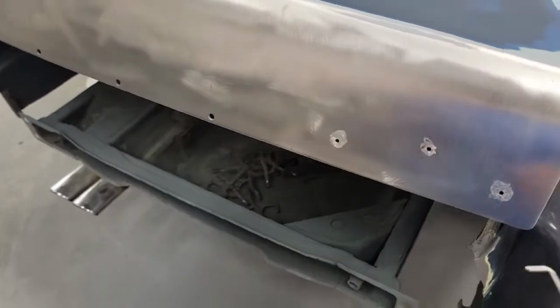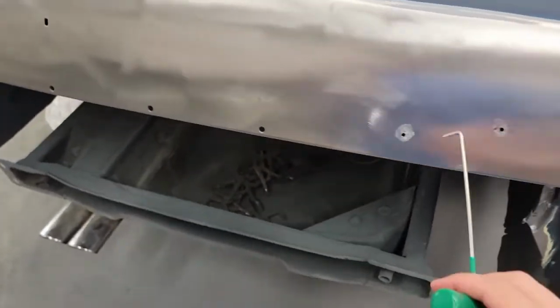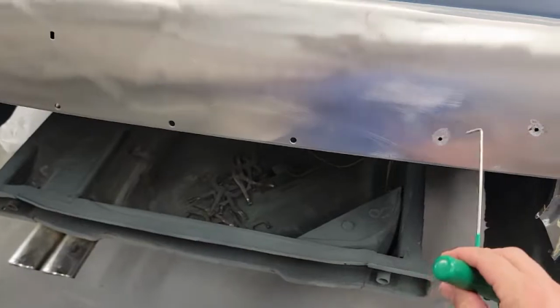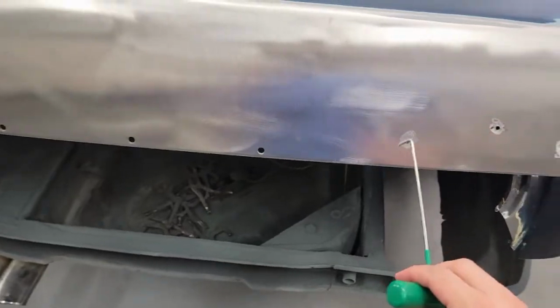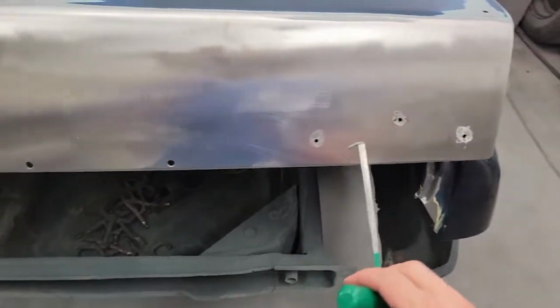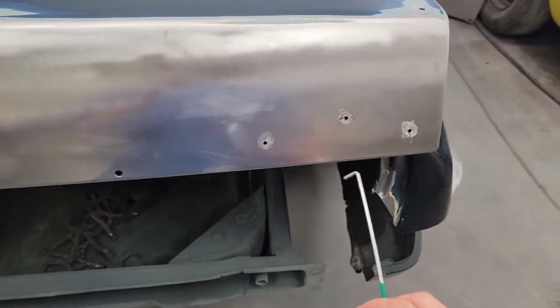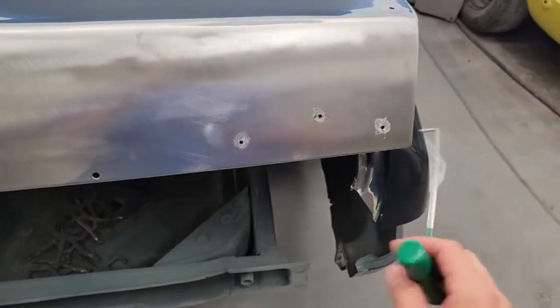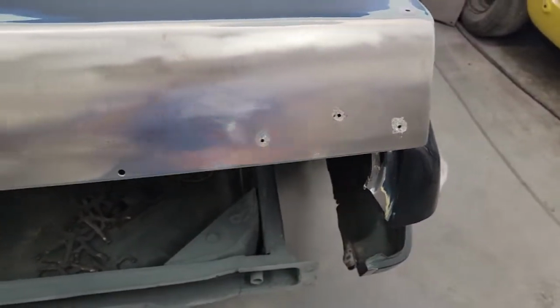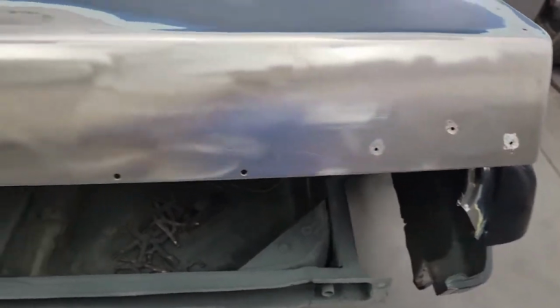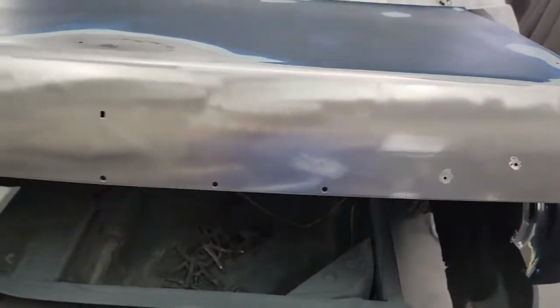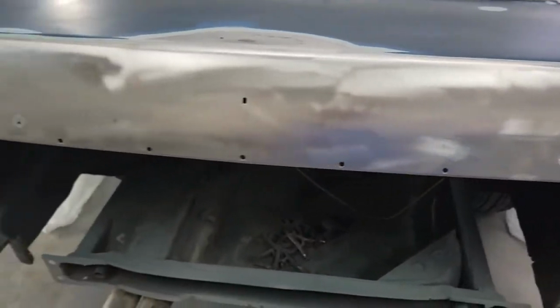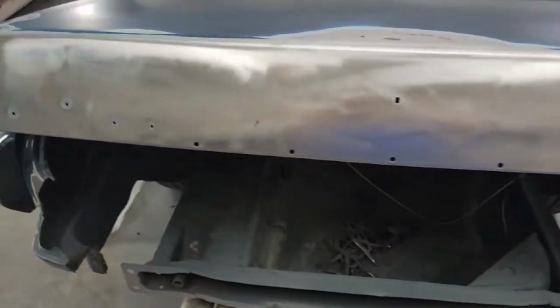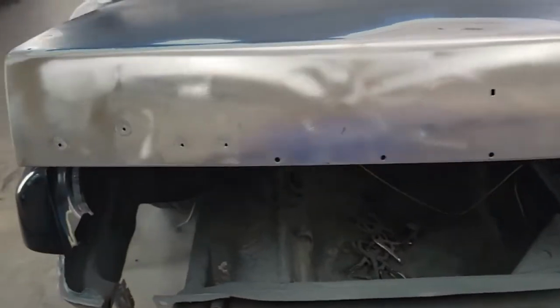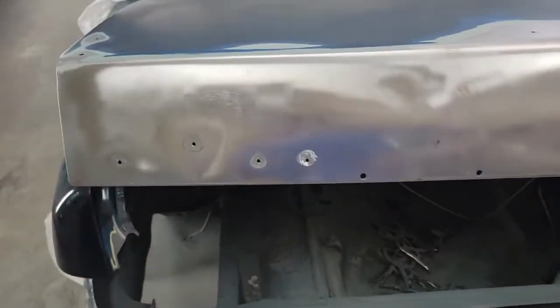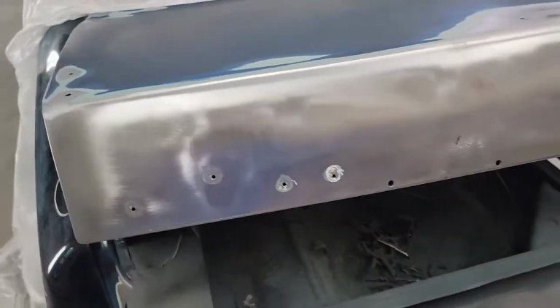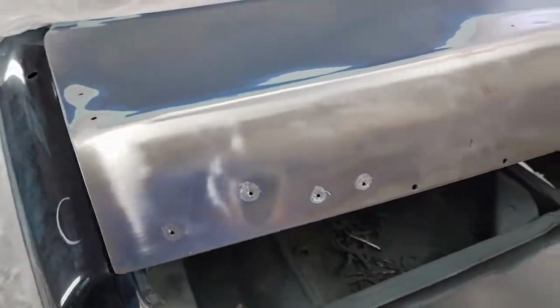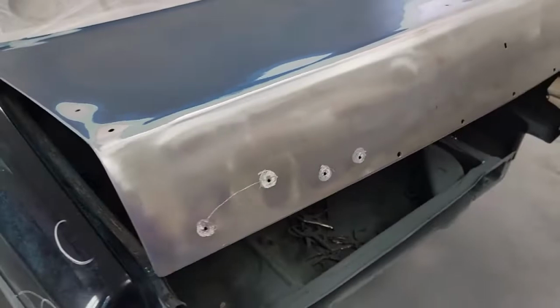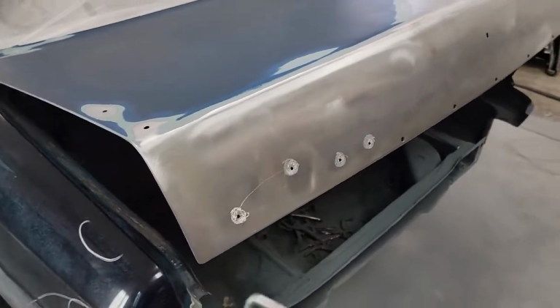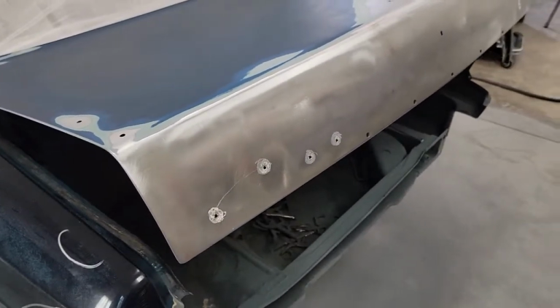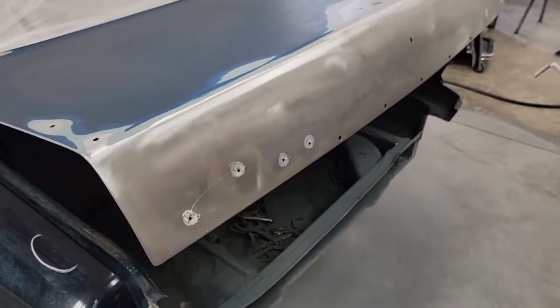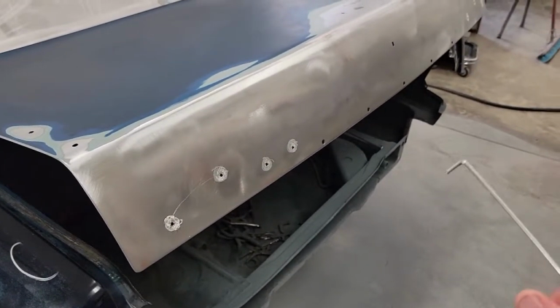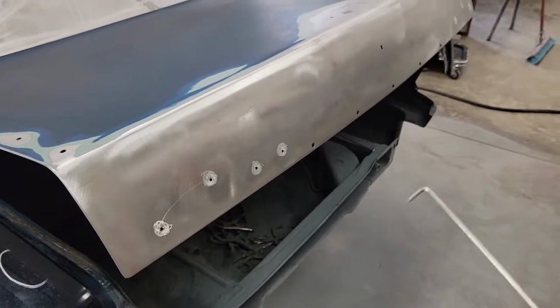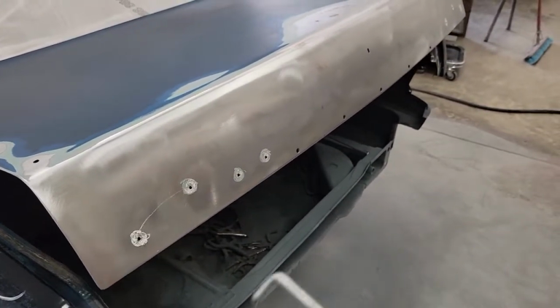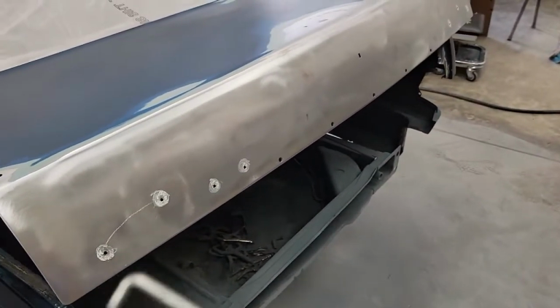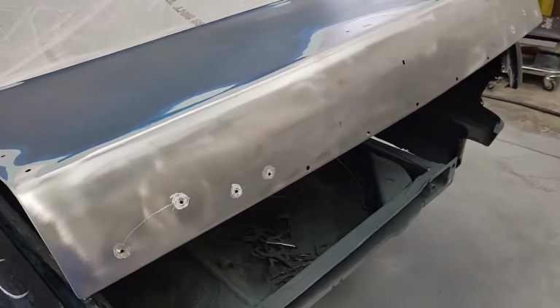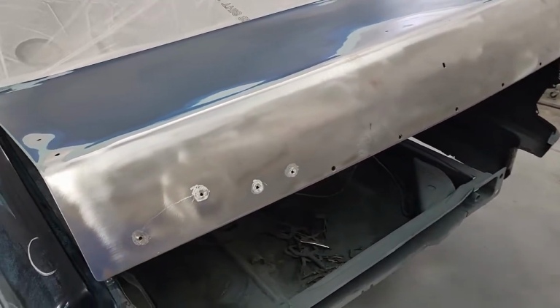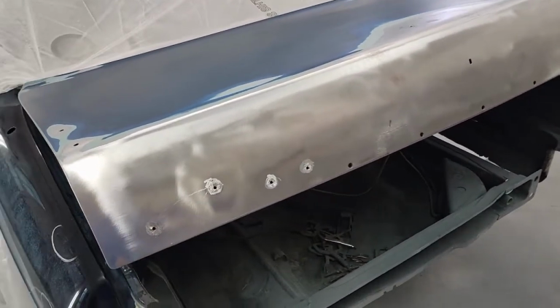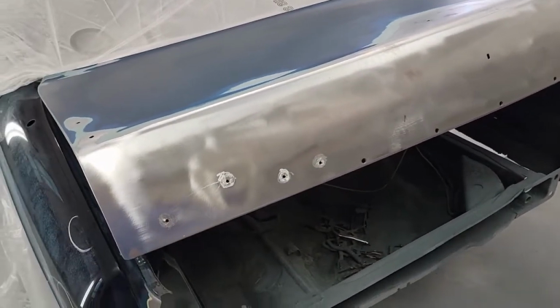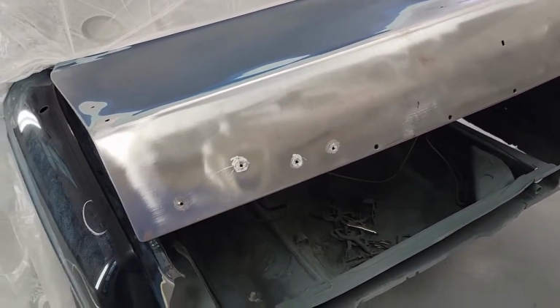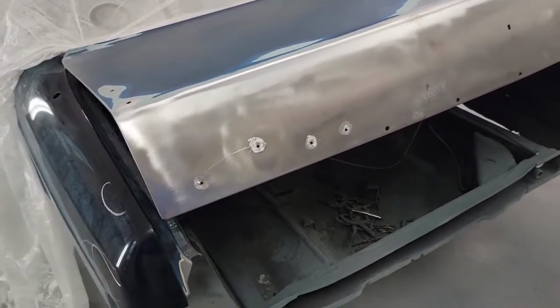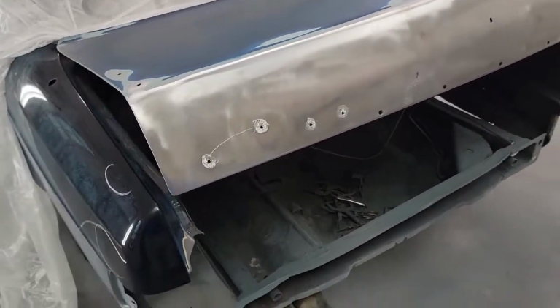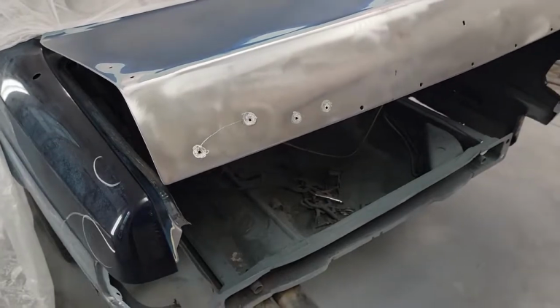Once I get it welded up, I'll just grind those areas and then fill over with a fiberglass body filler and then skim over all that with either regular filler or with glaze depending on how close I get the bodywork to begin with.